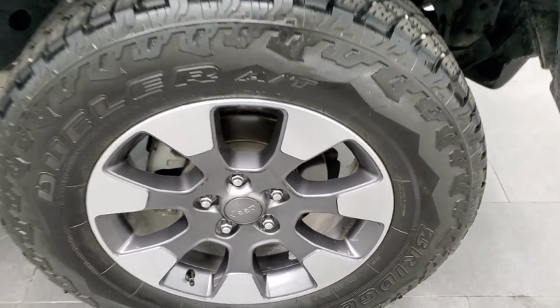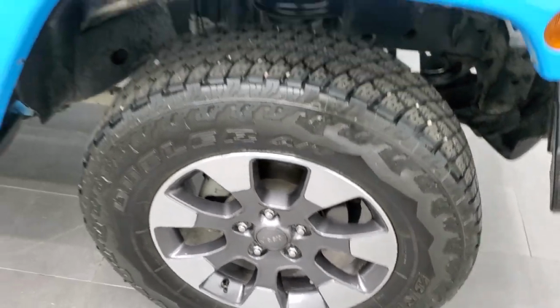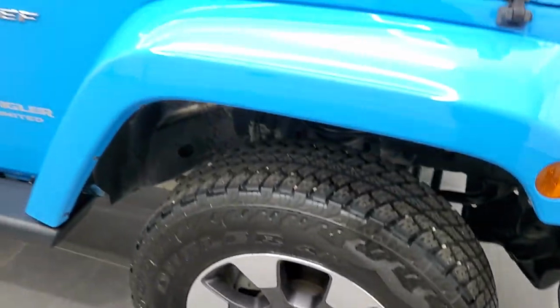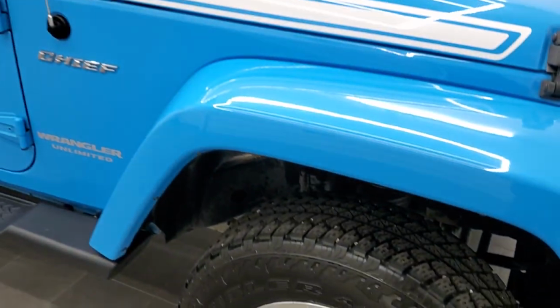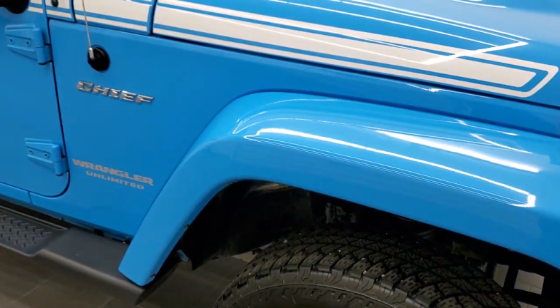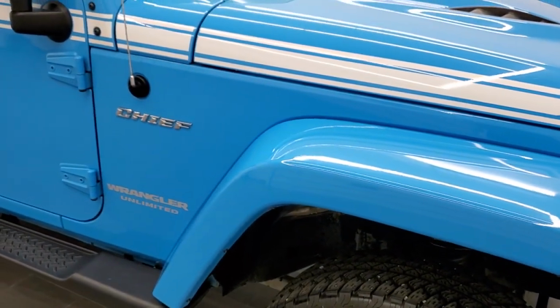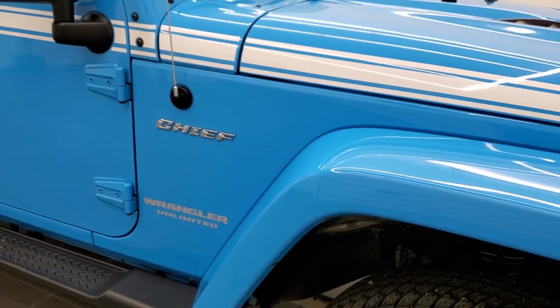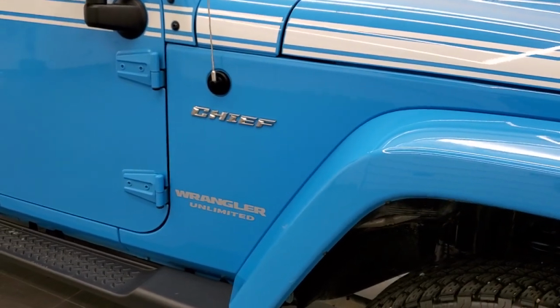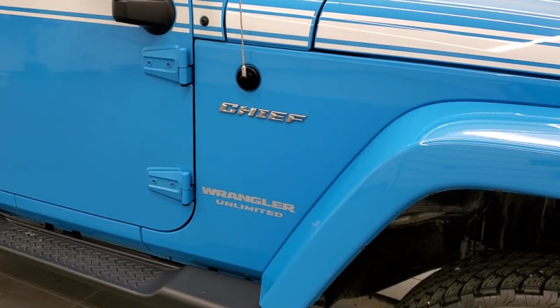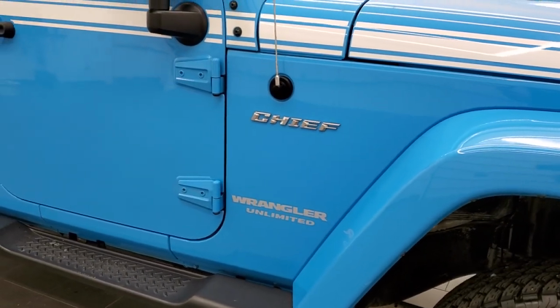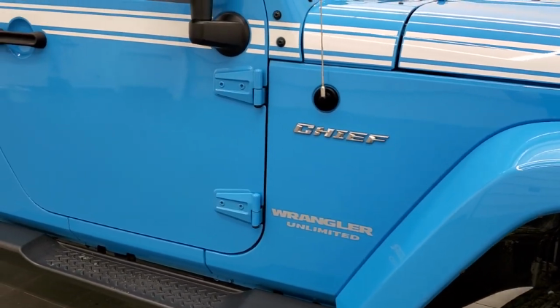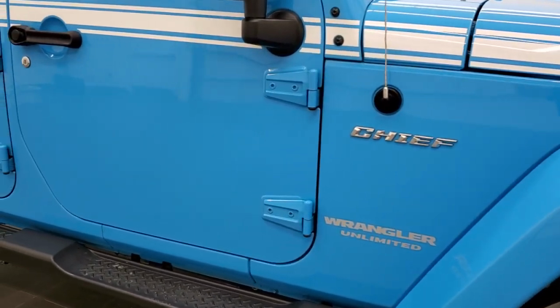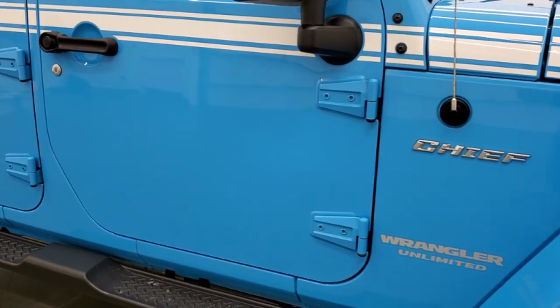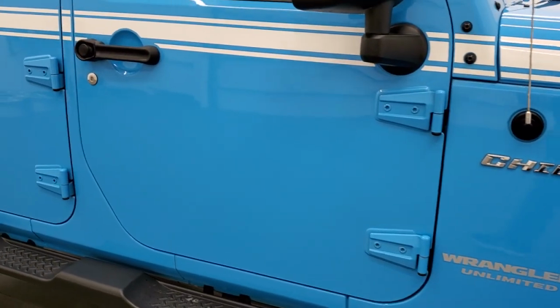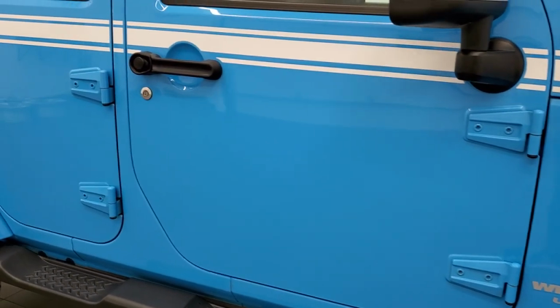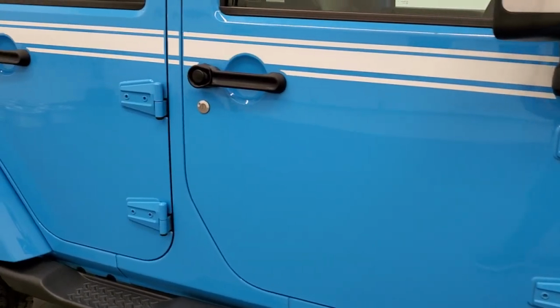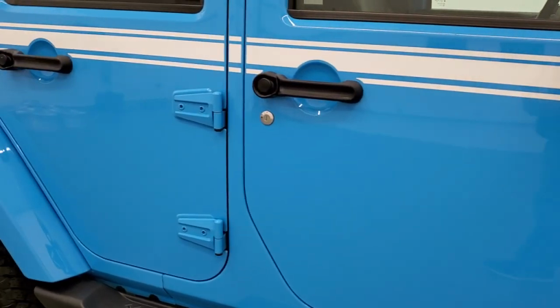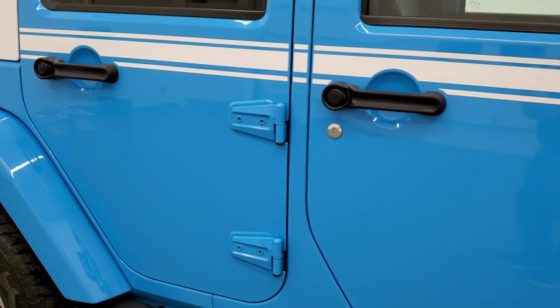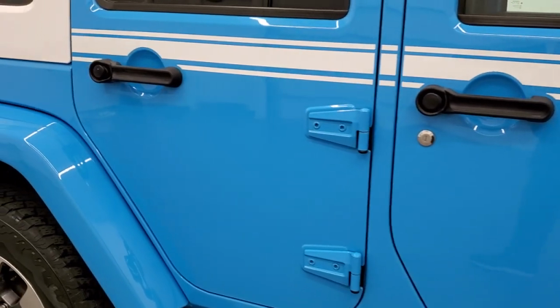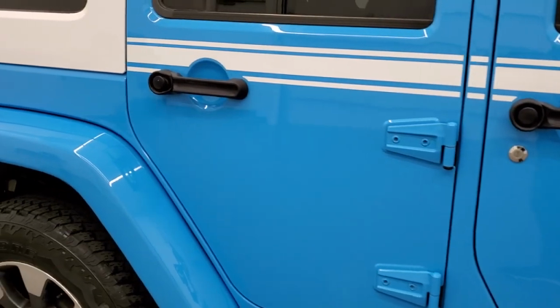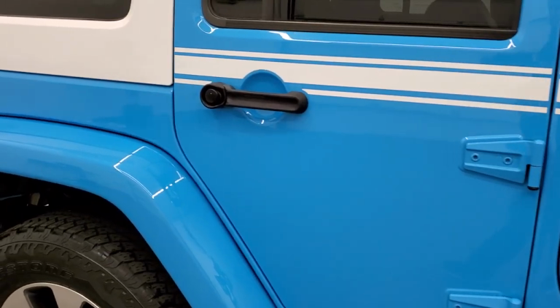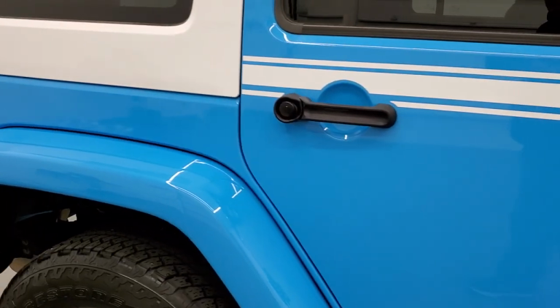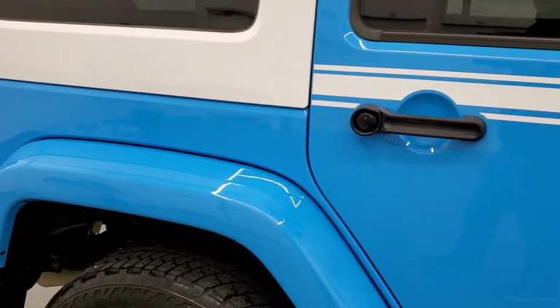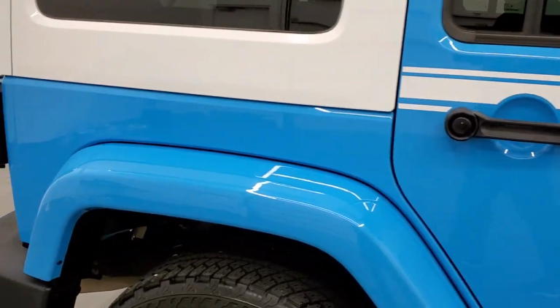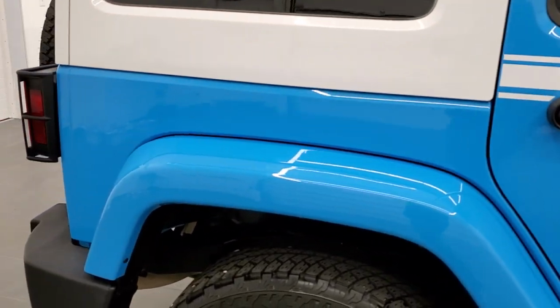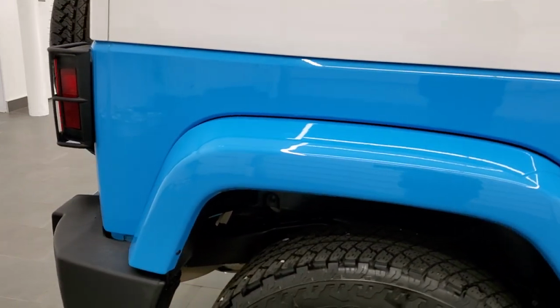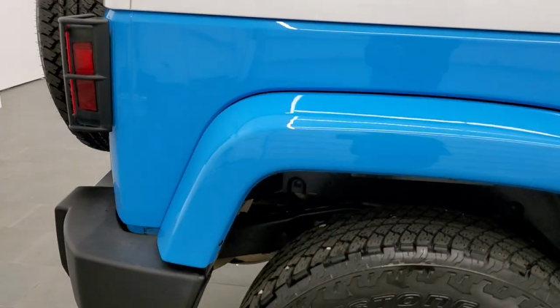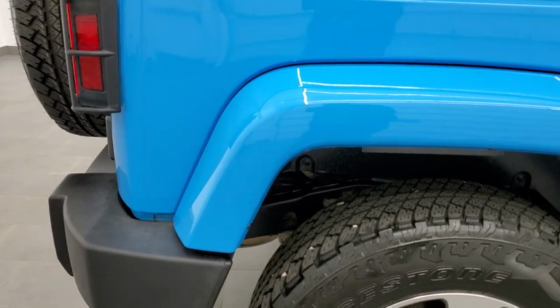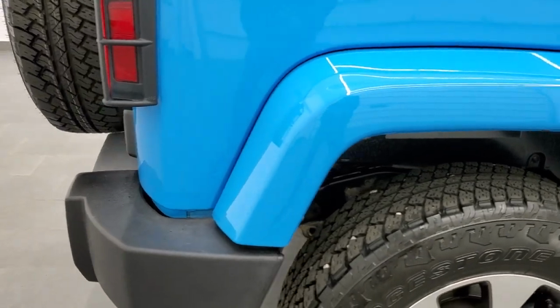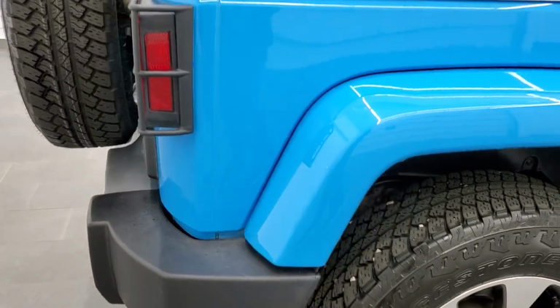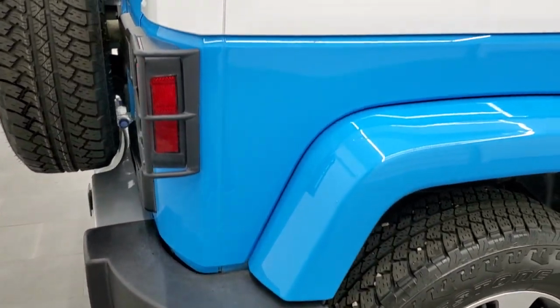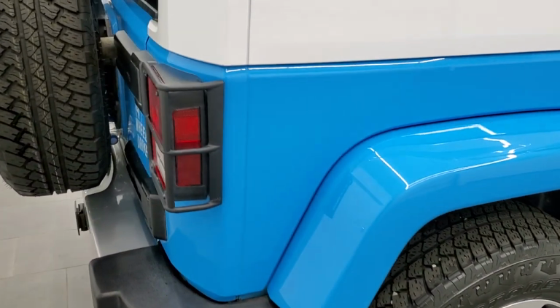As we go down this side of the vehicle, take note of how clean that body is, how reflective and mirror-like that paint is. We take these HD videos so if you are far away or even close by and you just cannot make the trip down but you're still interested in purchasing the vehicle, you can see the vehicle and hear the vehicle.